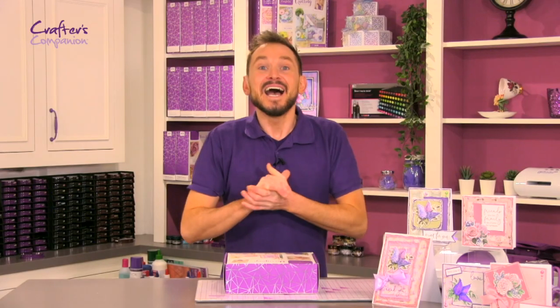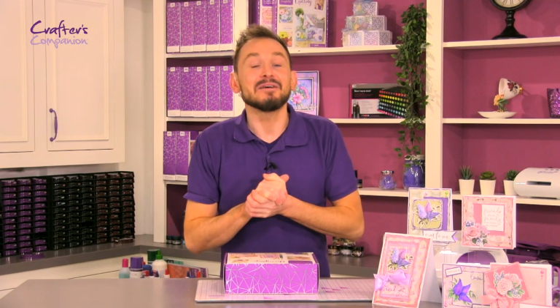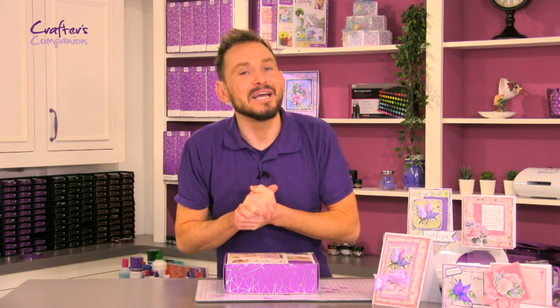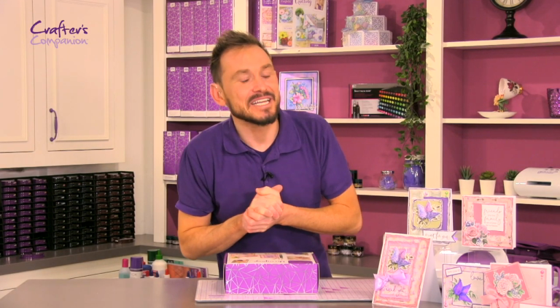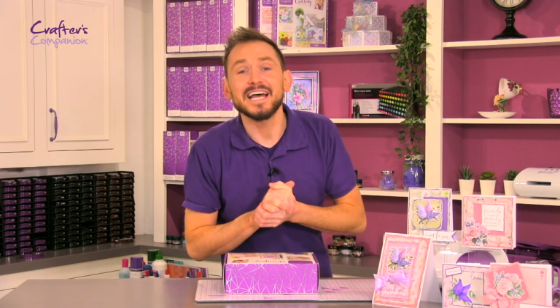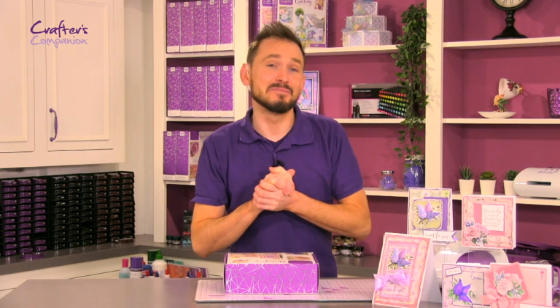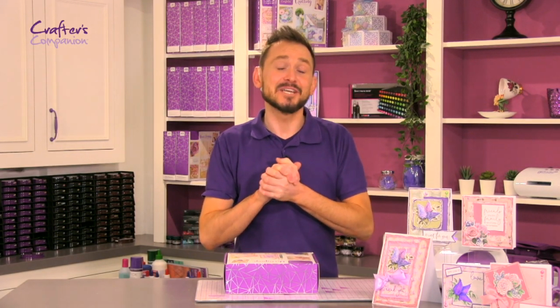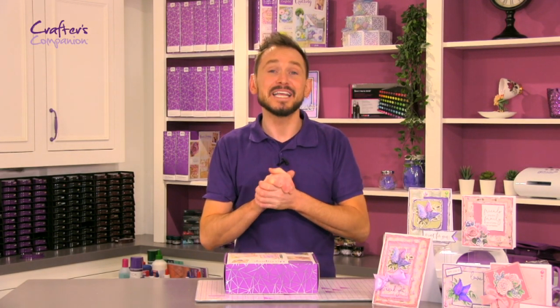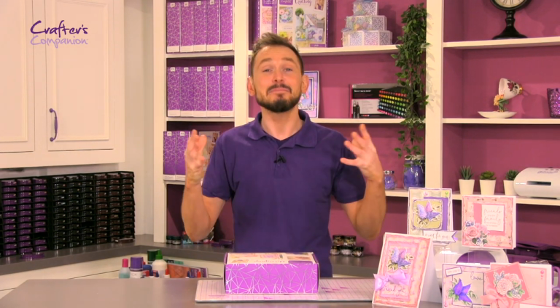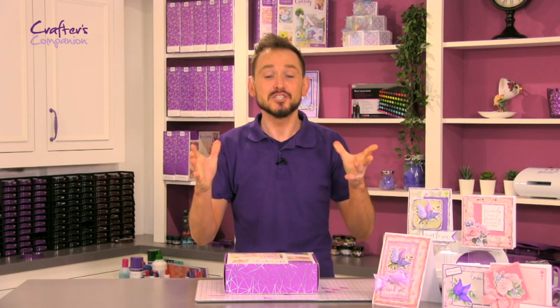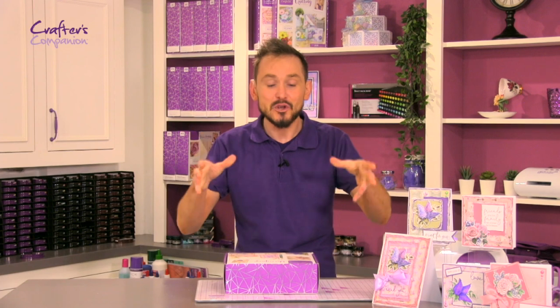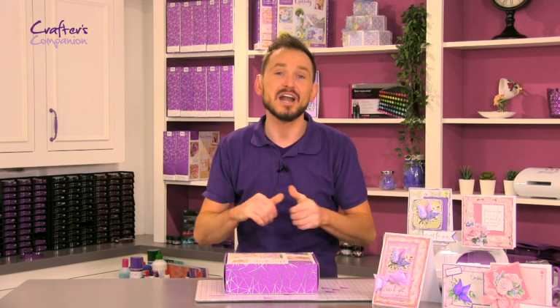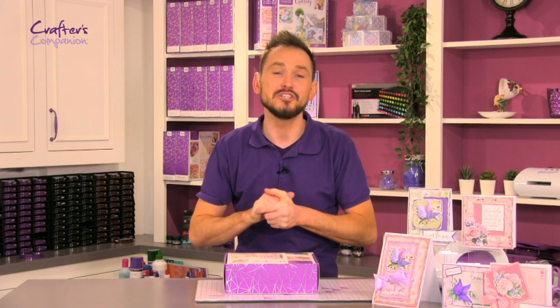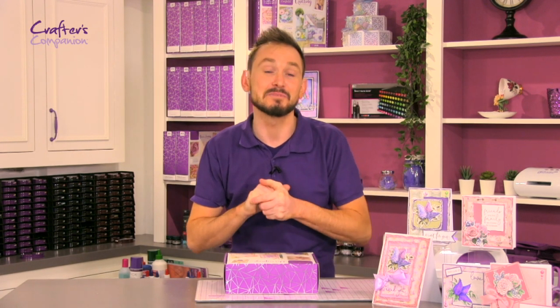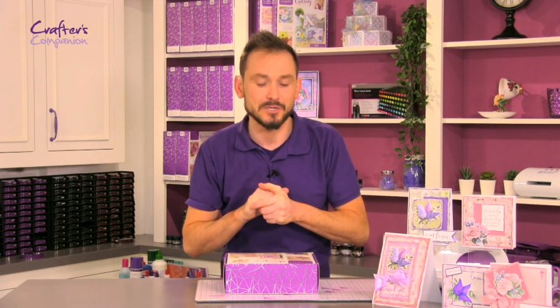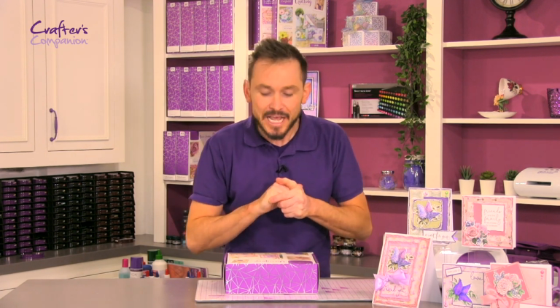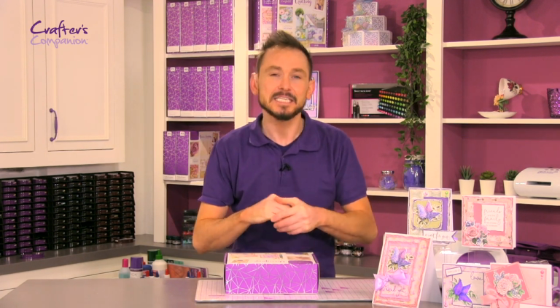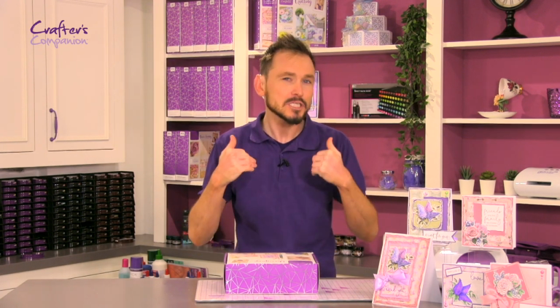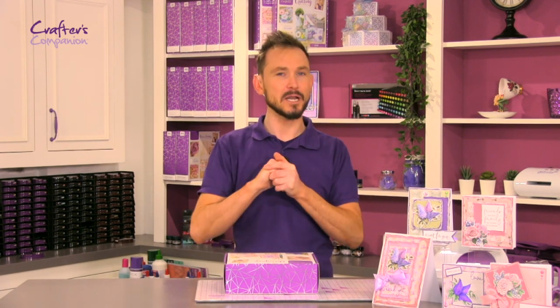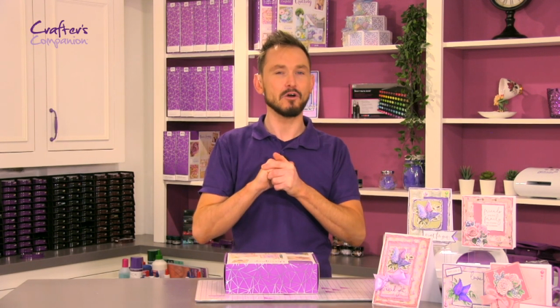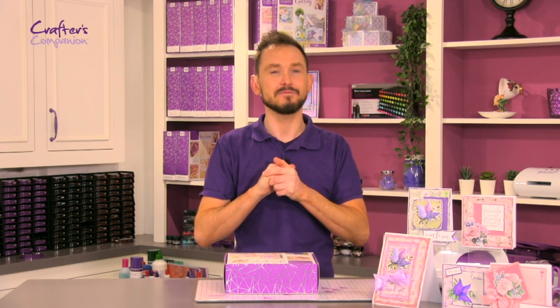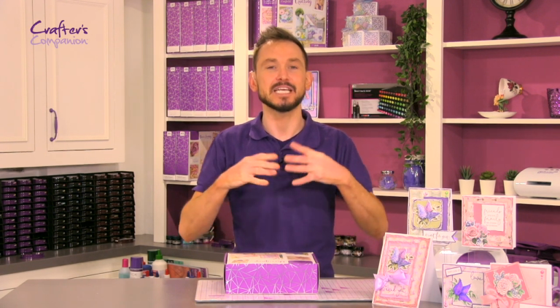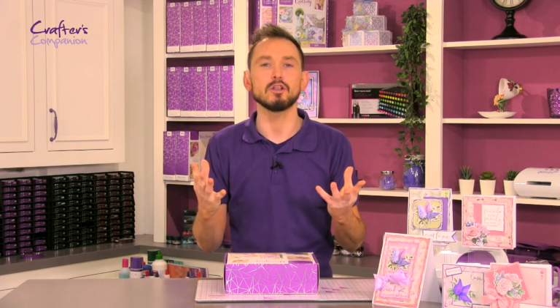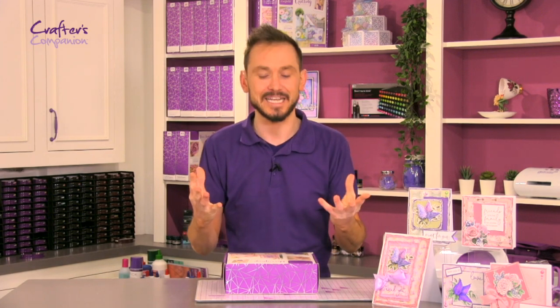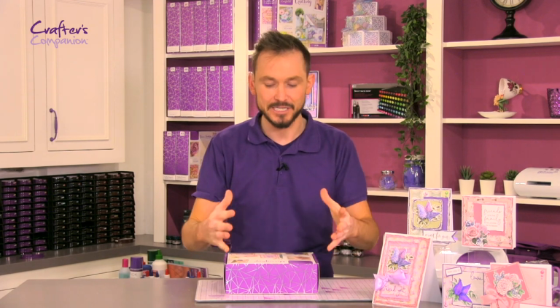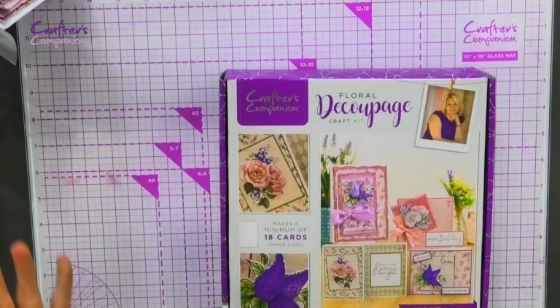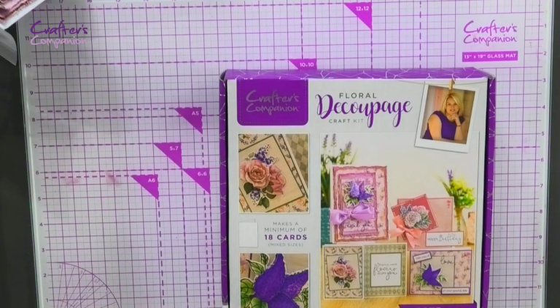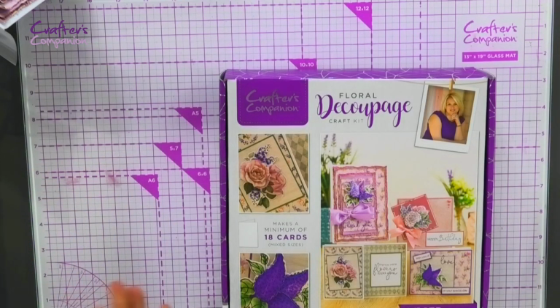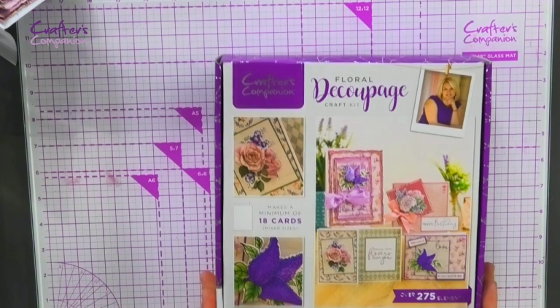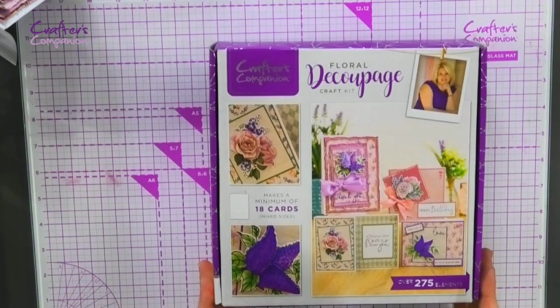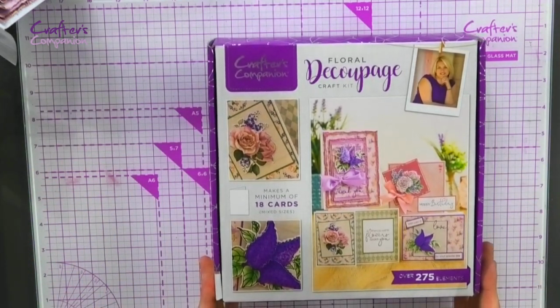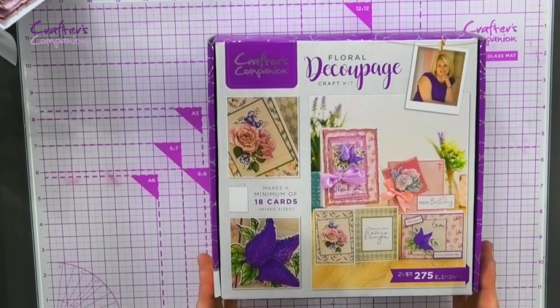Hi there, I'm Craig Laird from Crafter's Companion and I'm here to show you our brand new subscription box. This is possibly one of my all-time favourites — it's all about decoupage. We've got the brand new floral decoupage box.